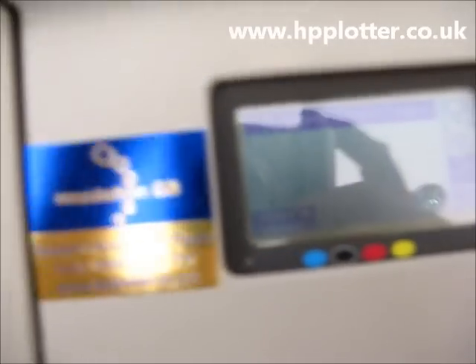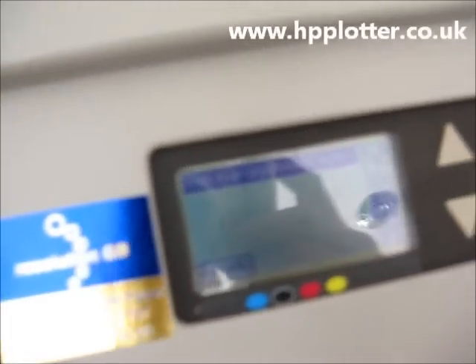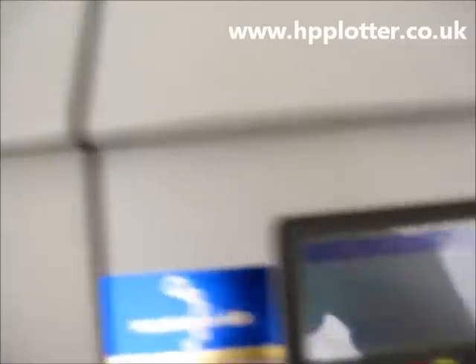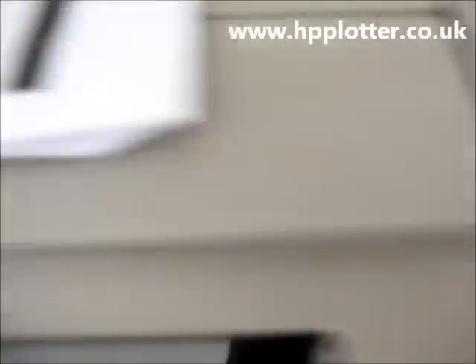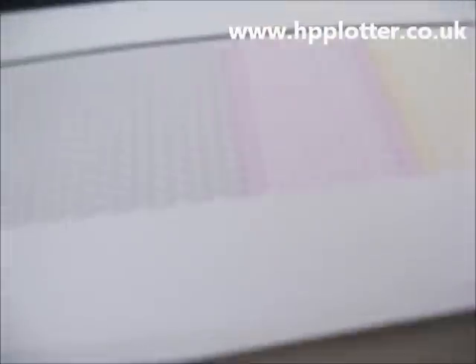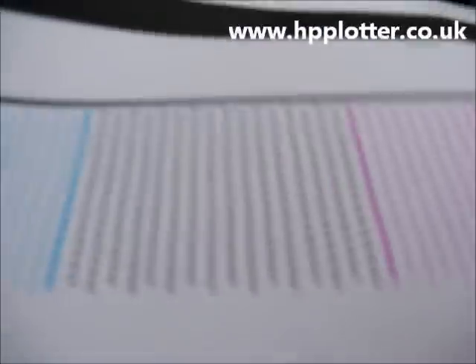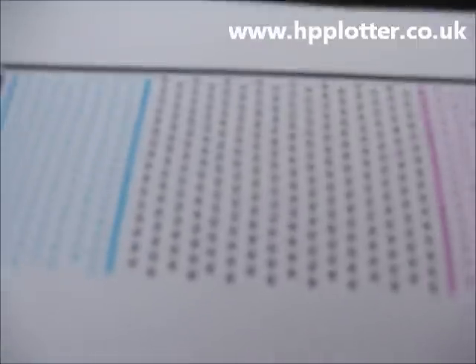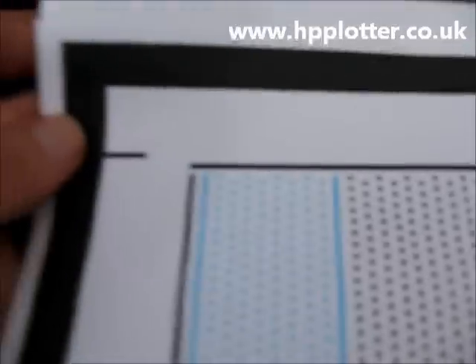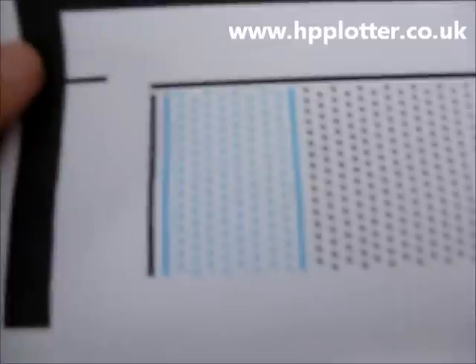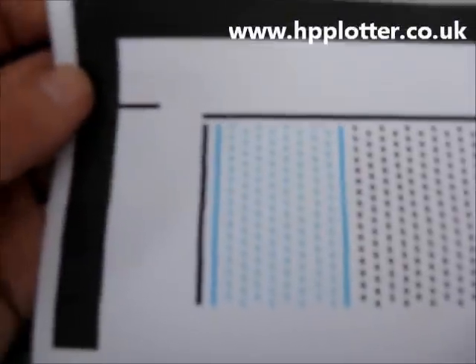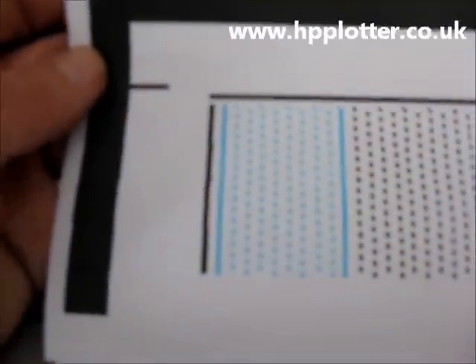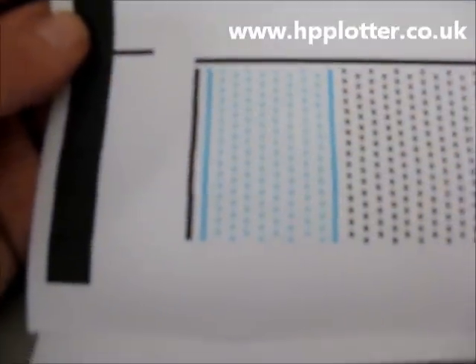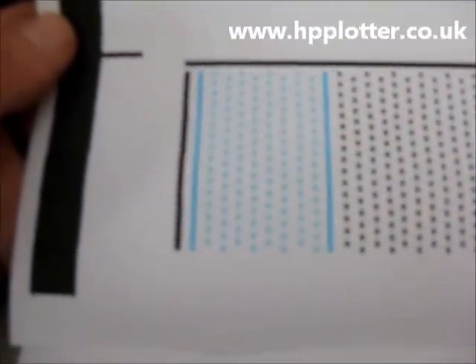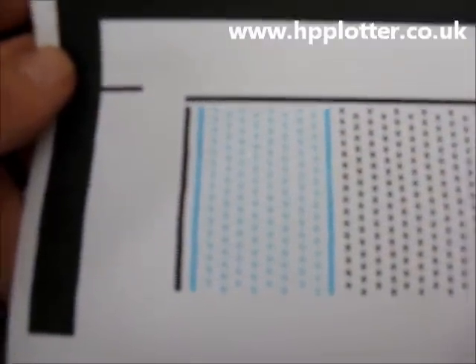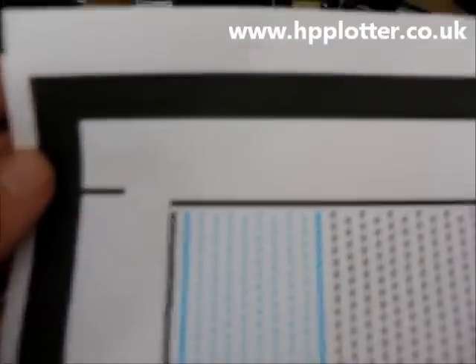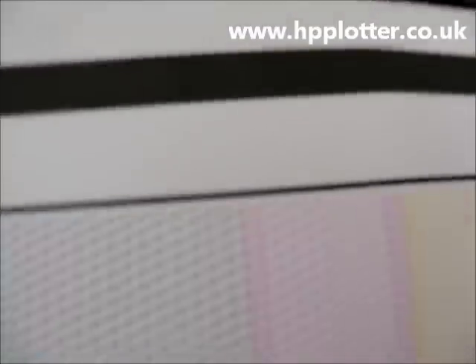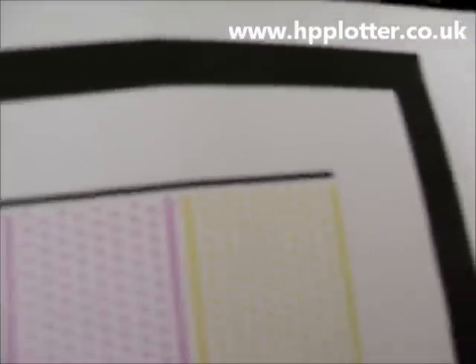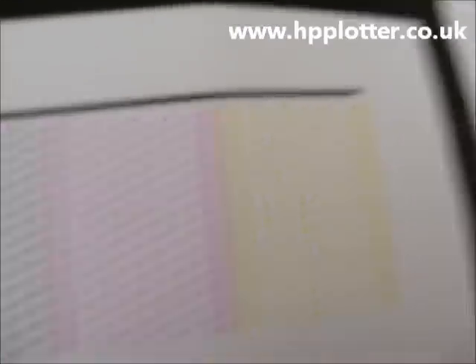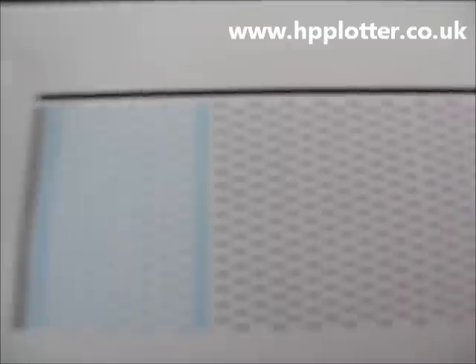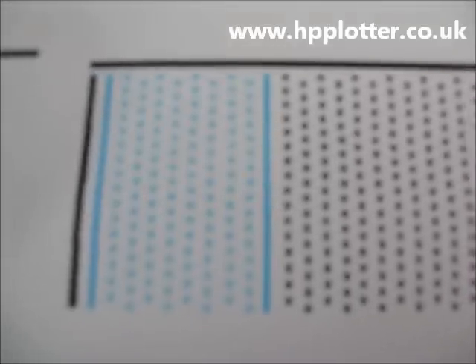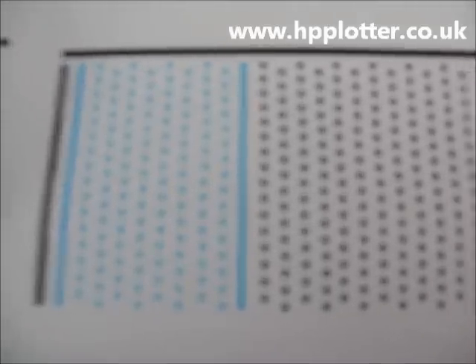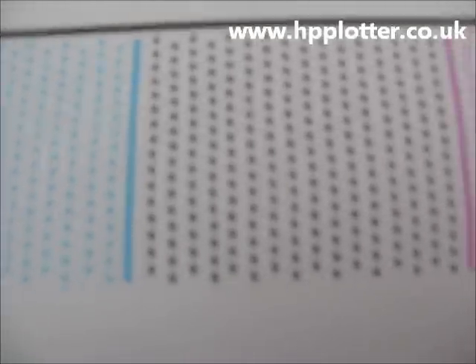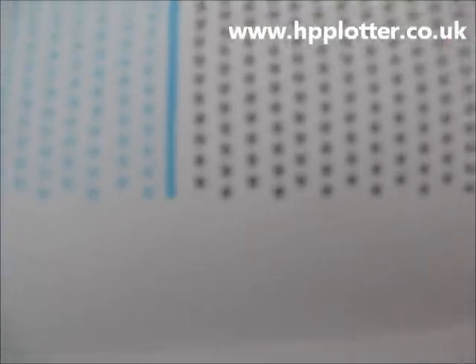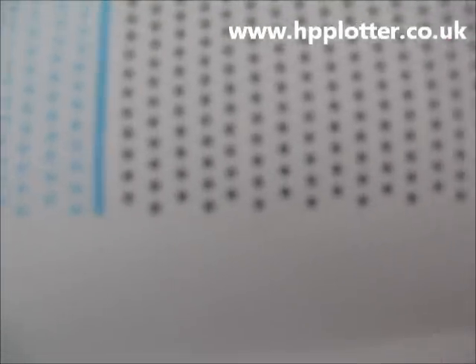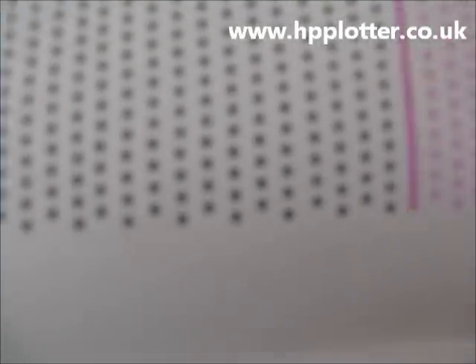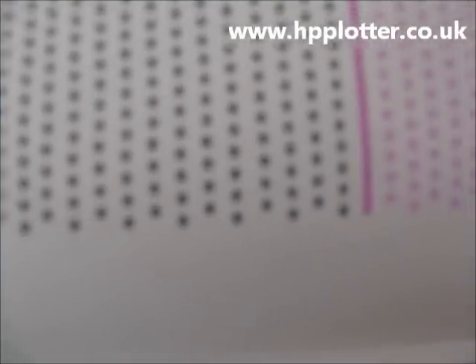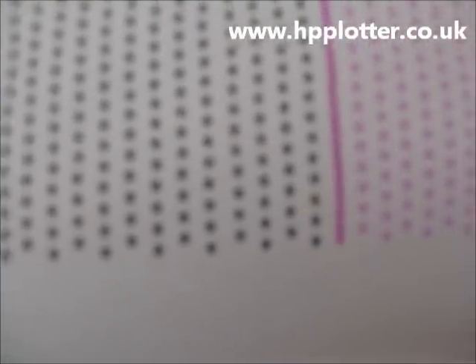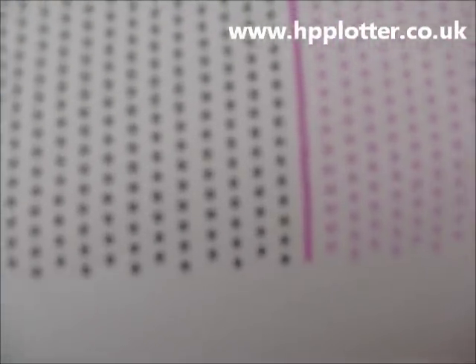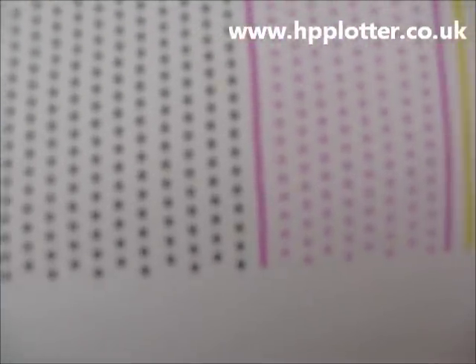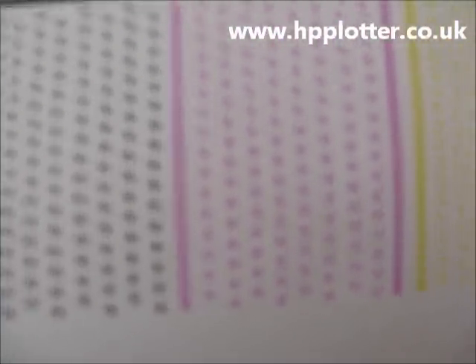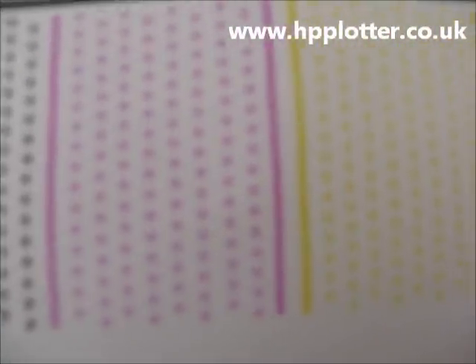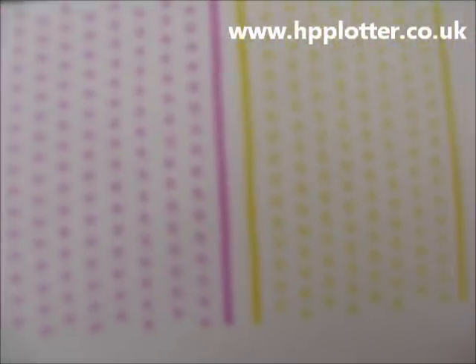I'll show you what the alignment page should look like. You can see it's got a black outline, and then the four separate colours printed as small squares. They're printed and then looked at by the sensor on the carriage.